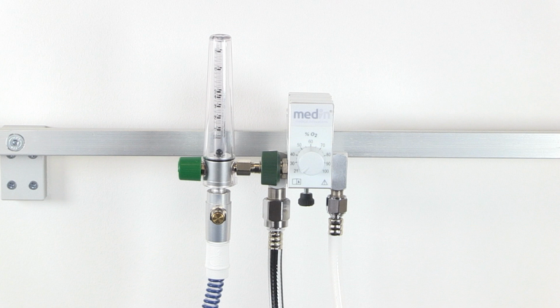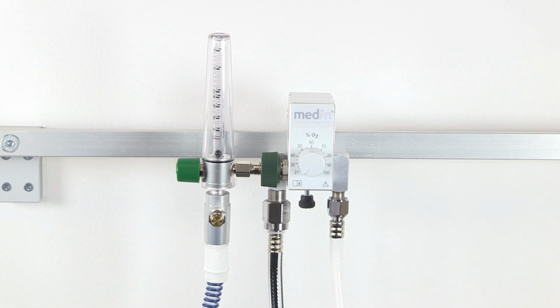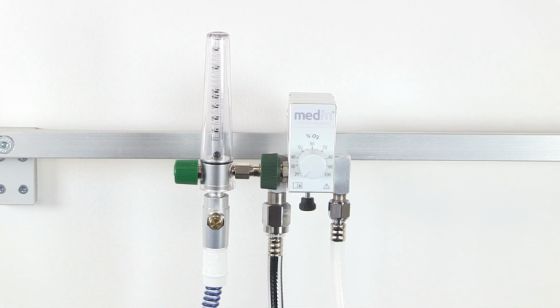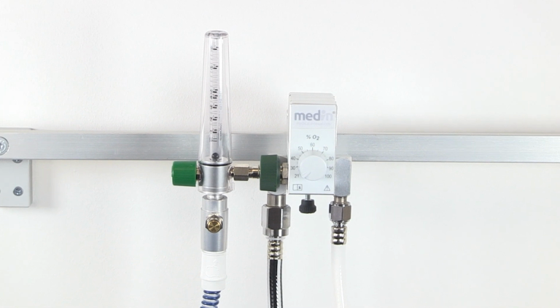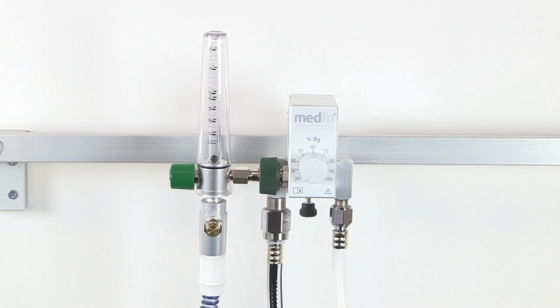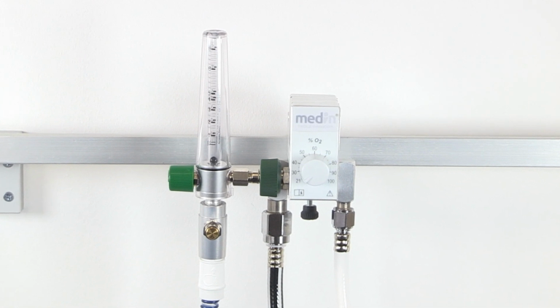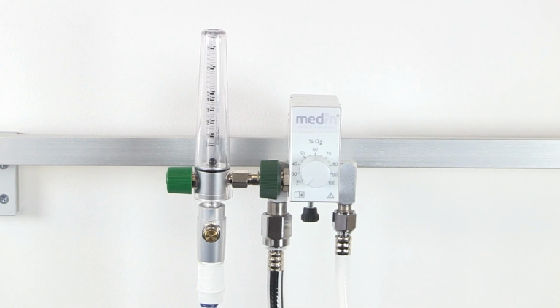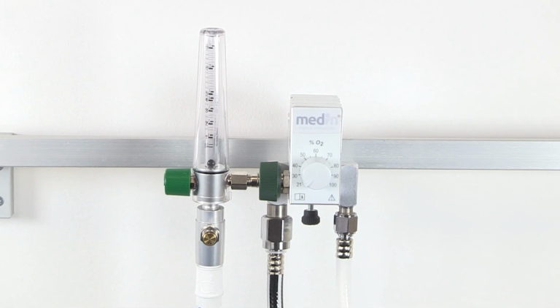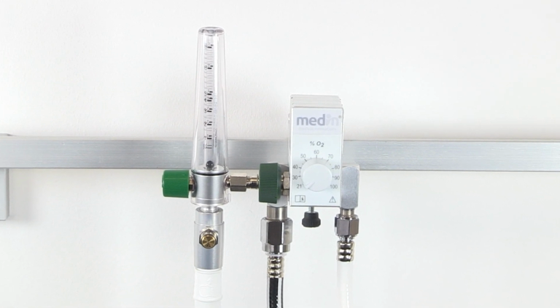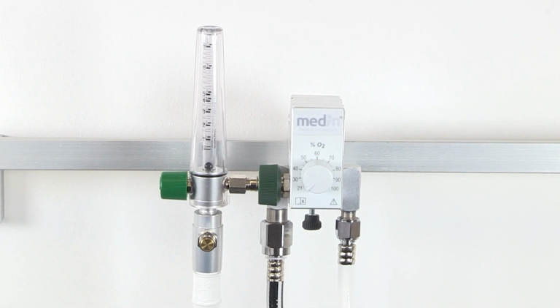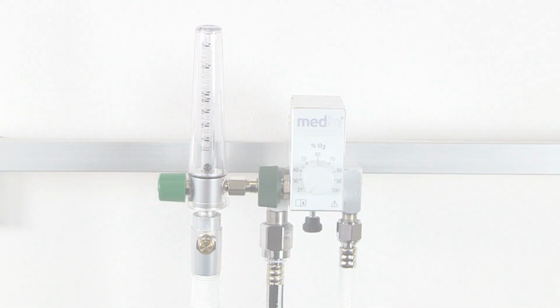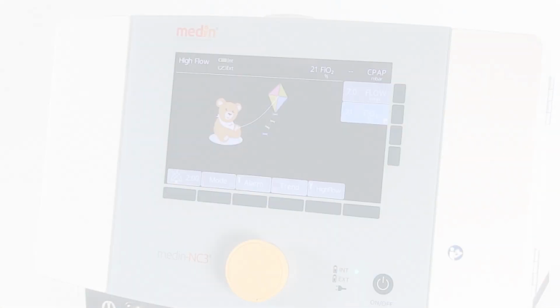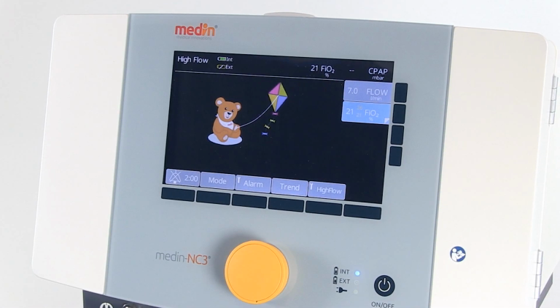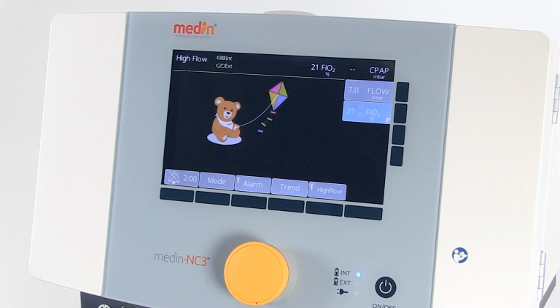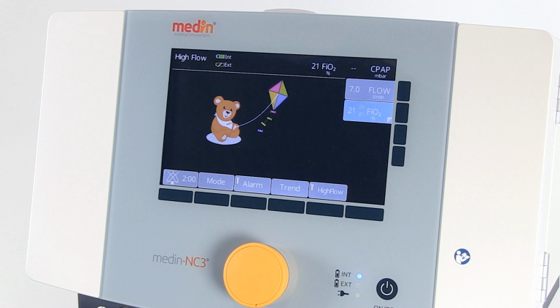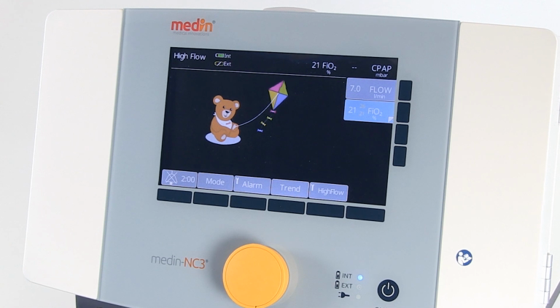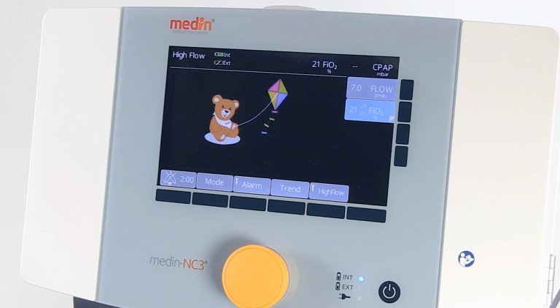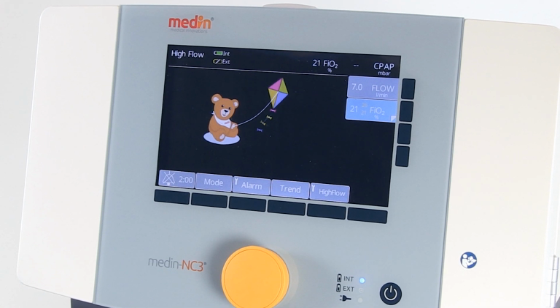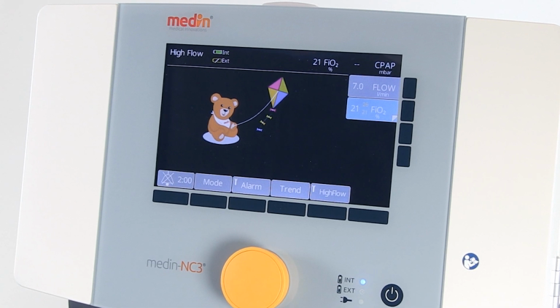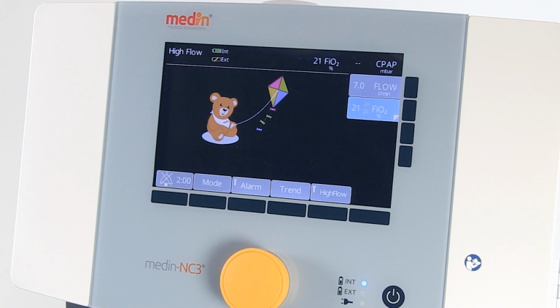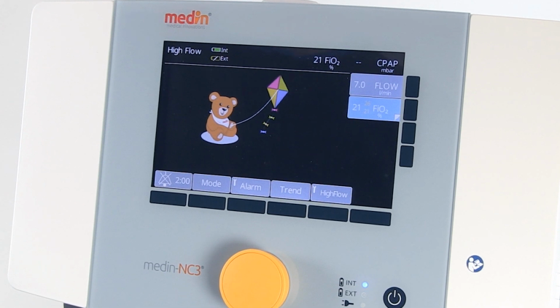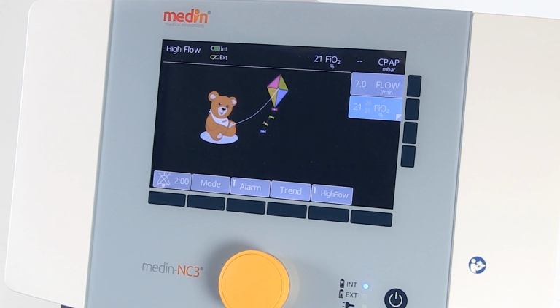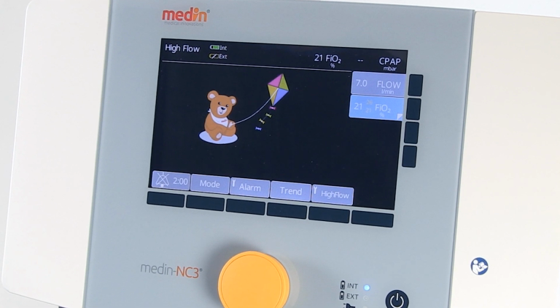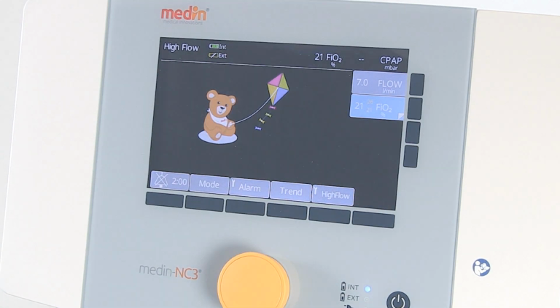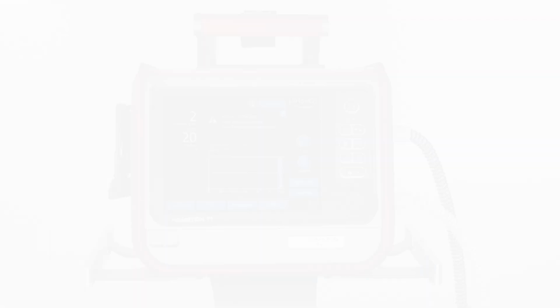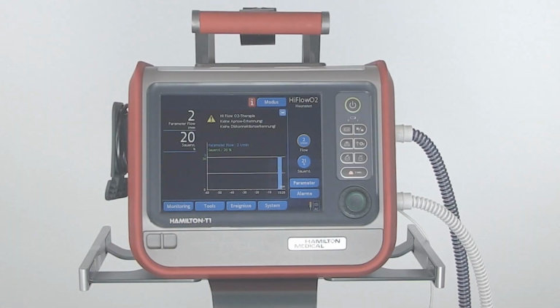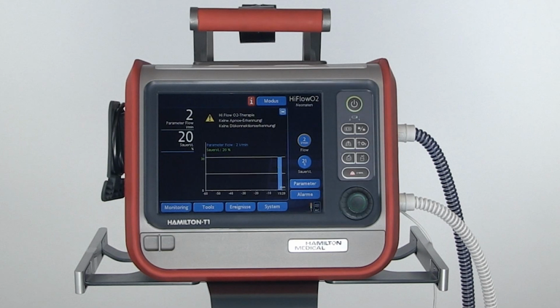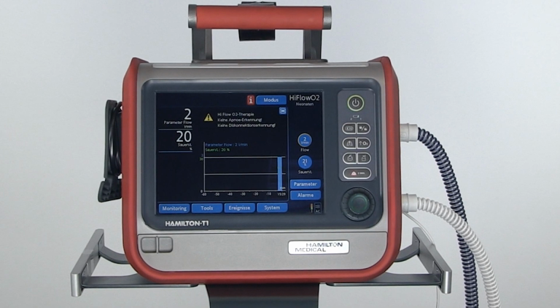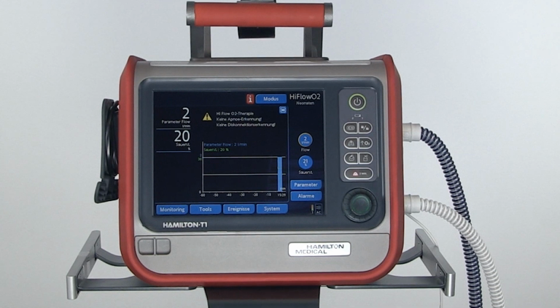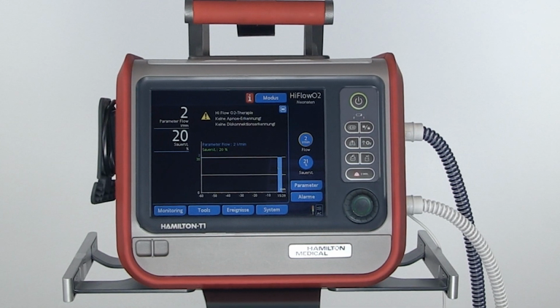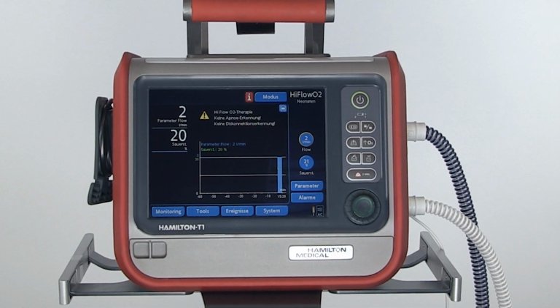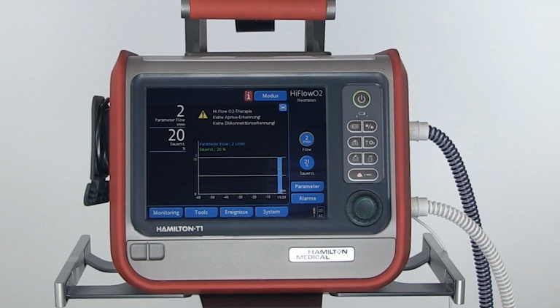The Medin Nuflo nasal cannula is suitable for use with the blender system, NCPAP devices with the high flow option, and ventilators with the high flow option.